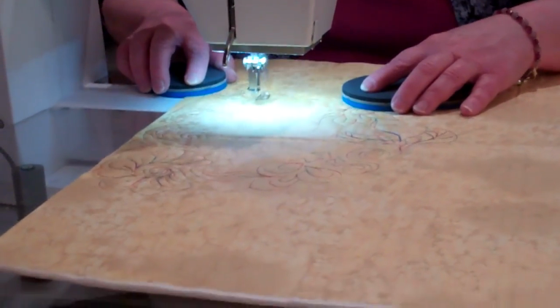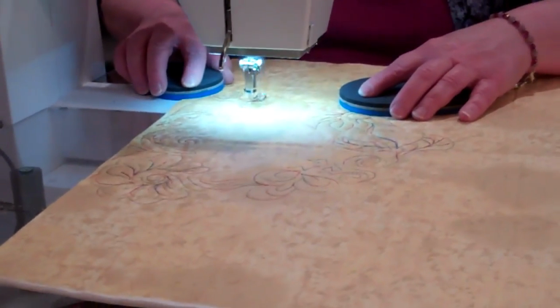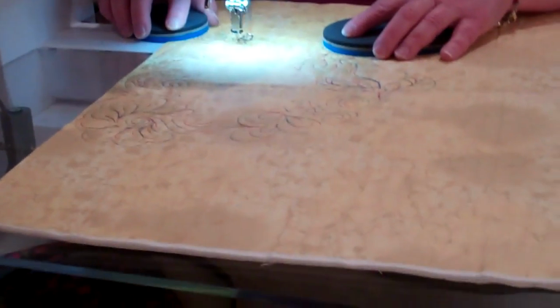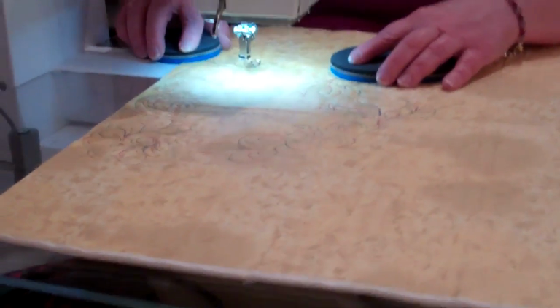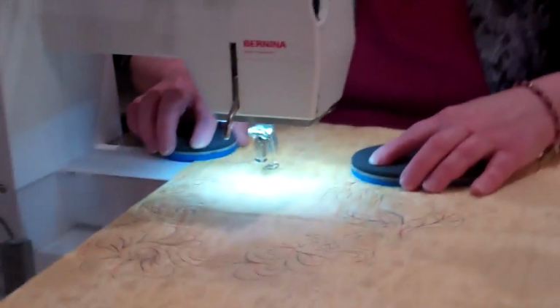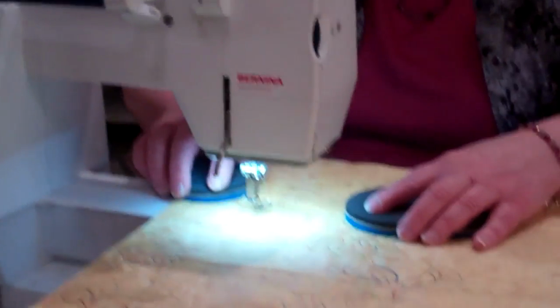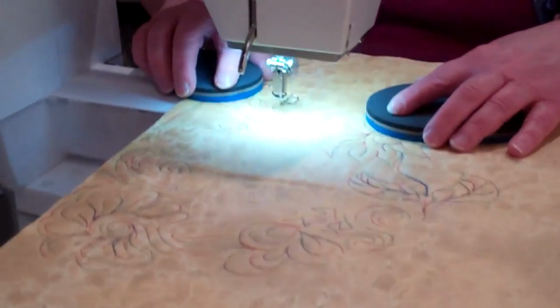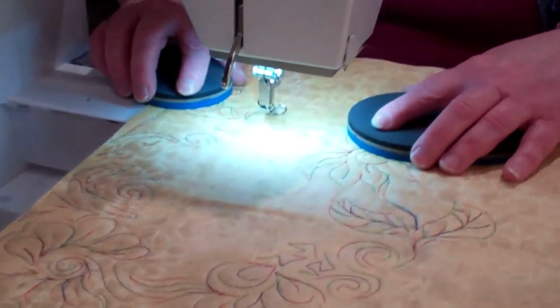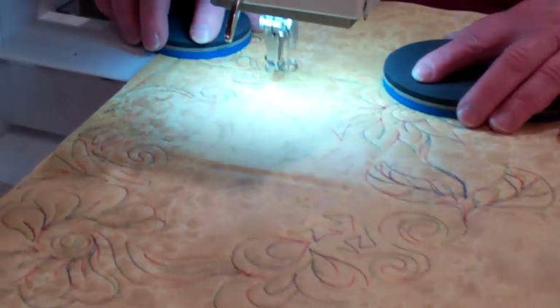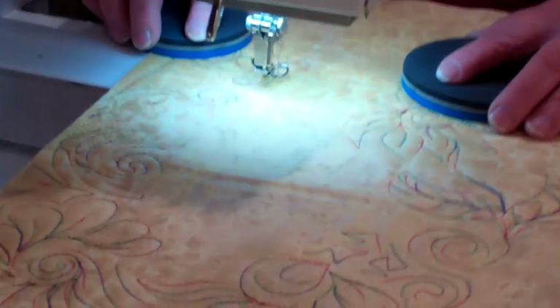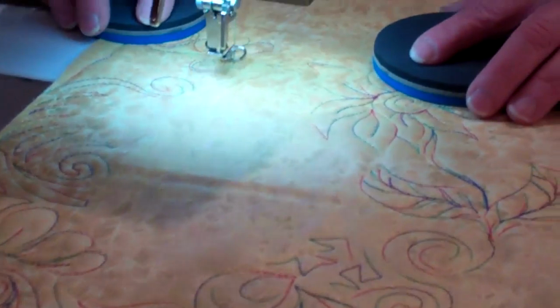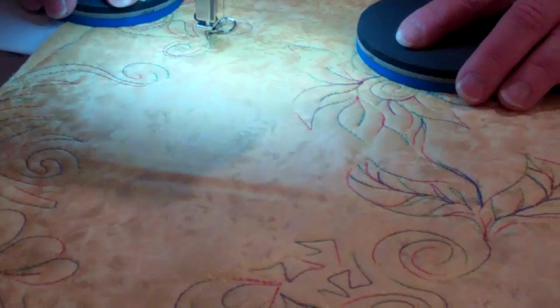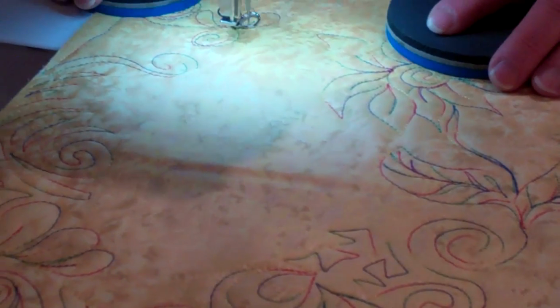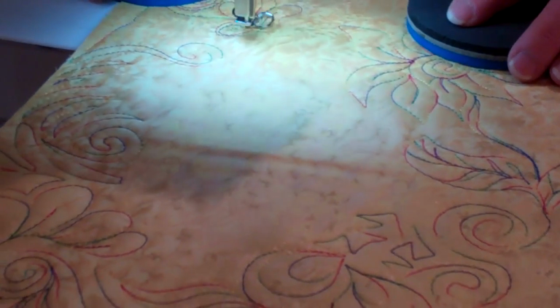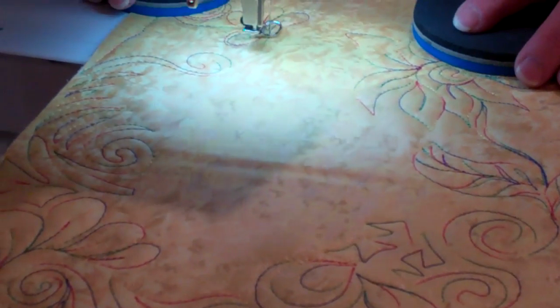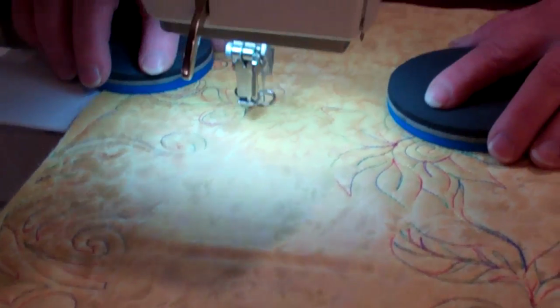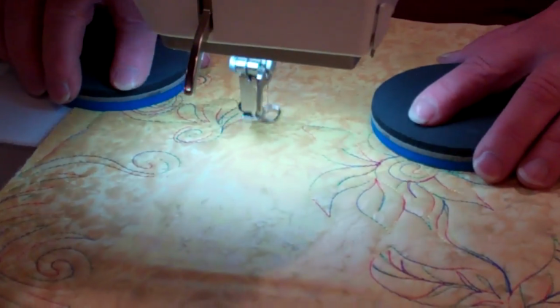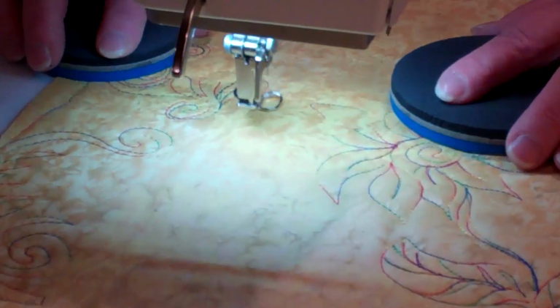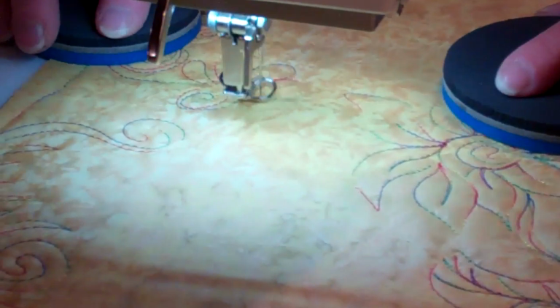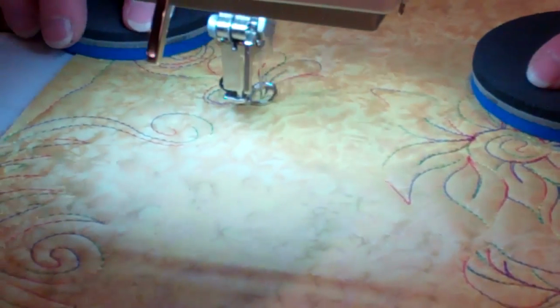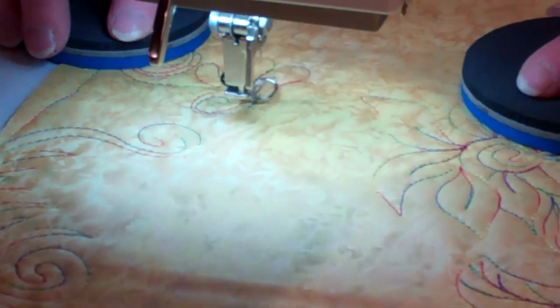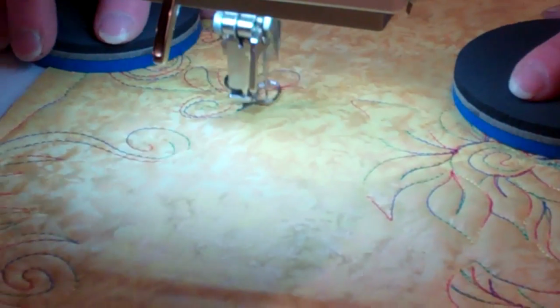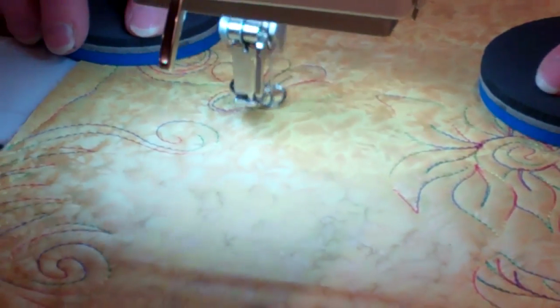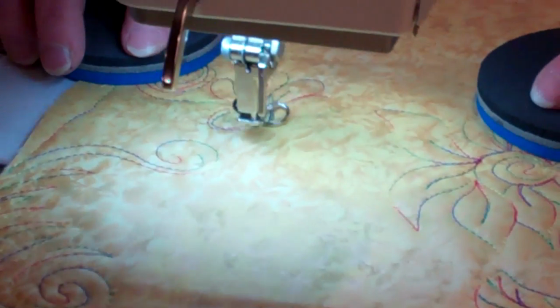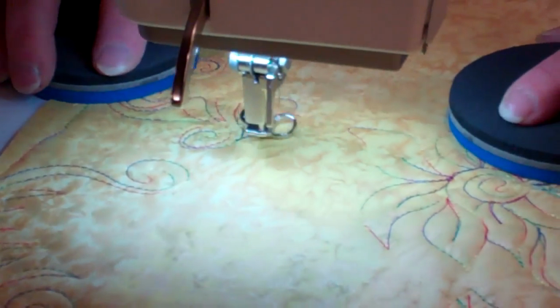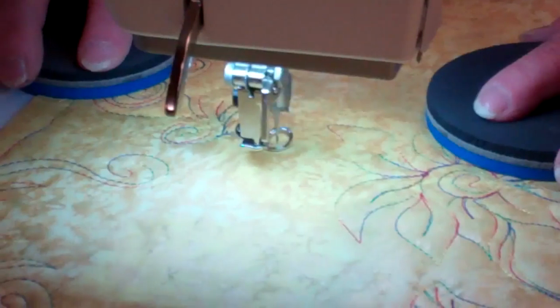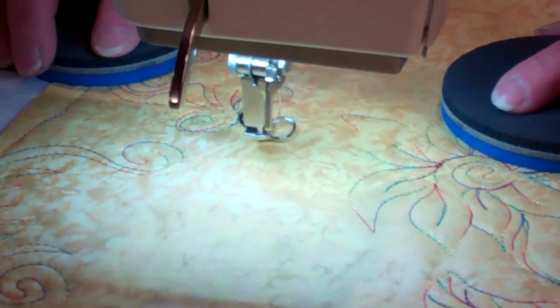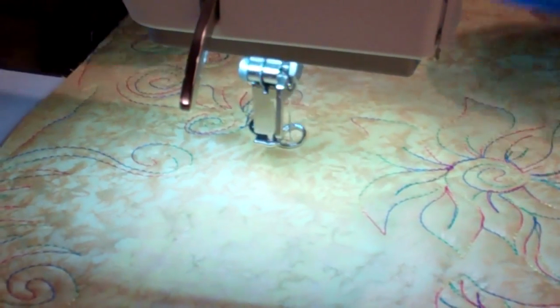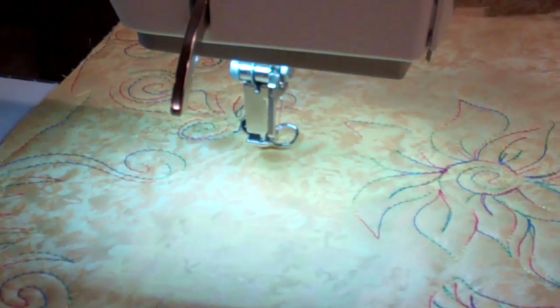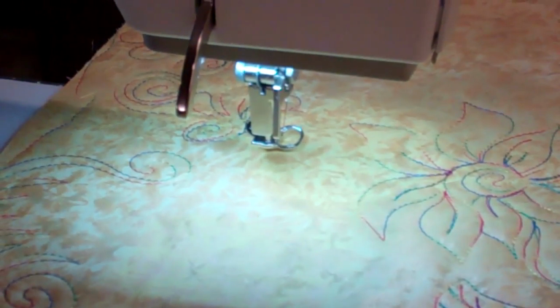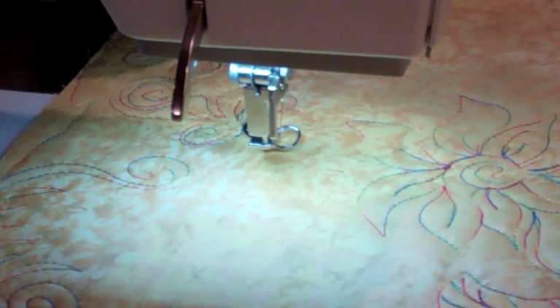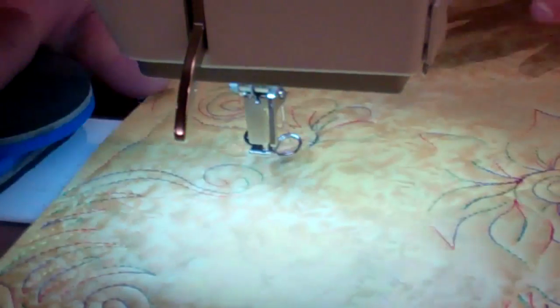Normally I sew a little bit faster than this, but I want you to be able to hear my voice as well as you can. And I just ran out of bobbin thread, I think.